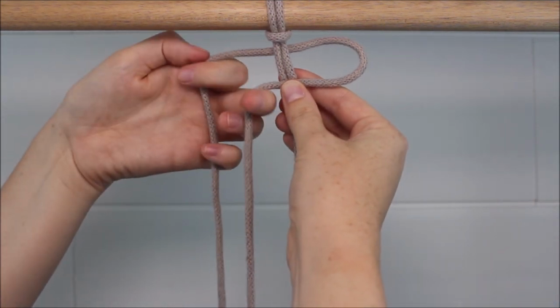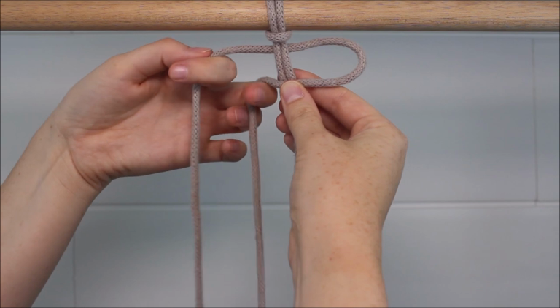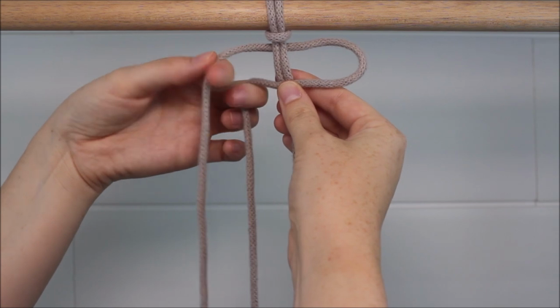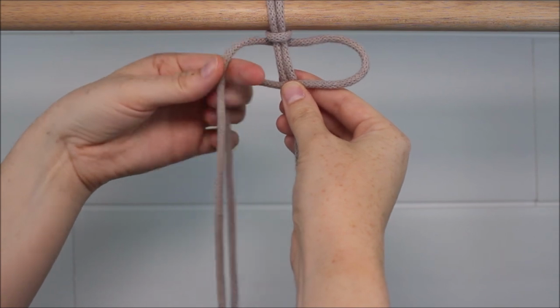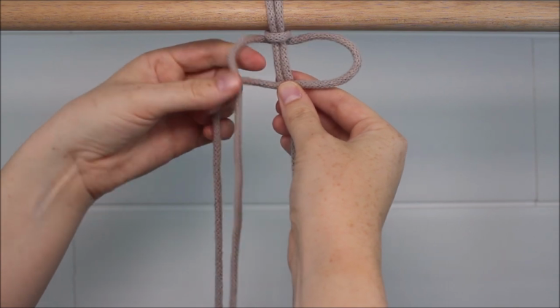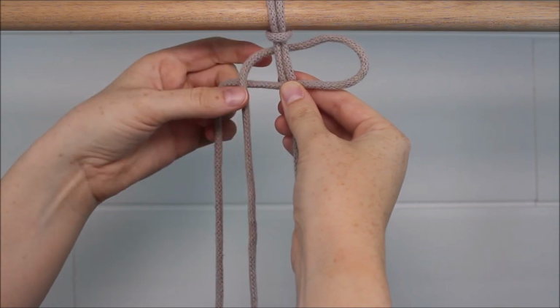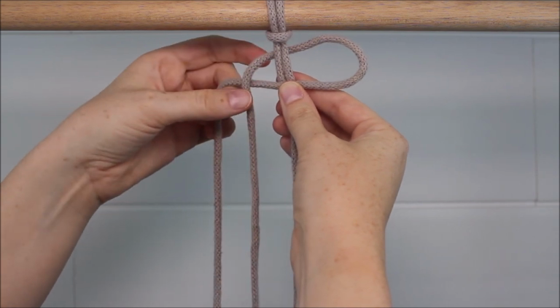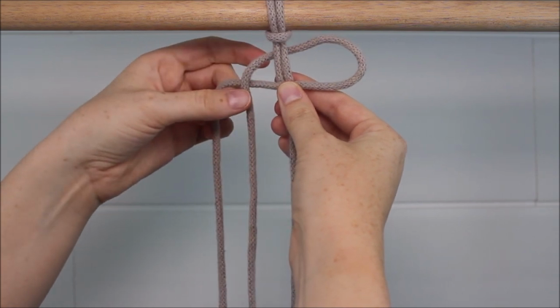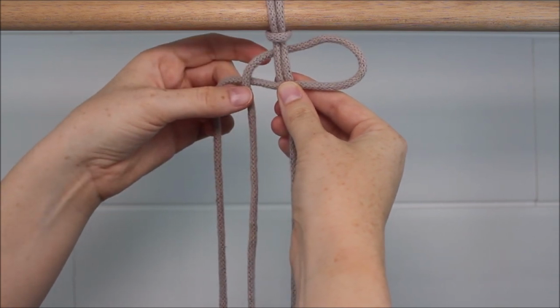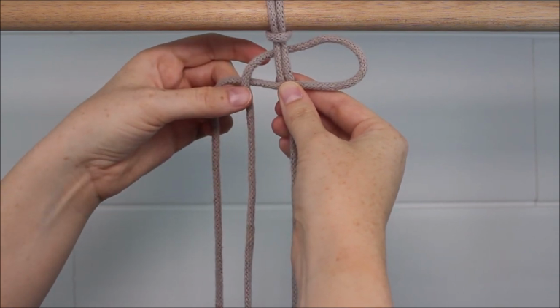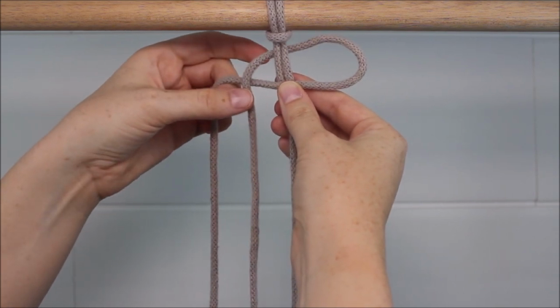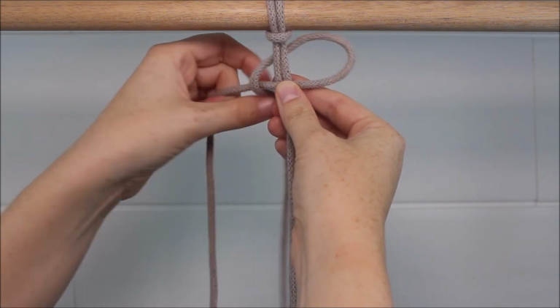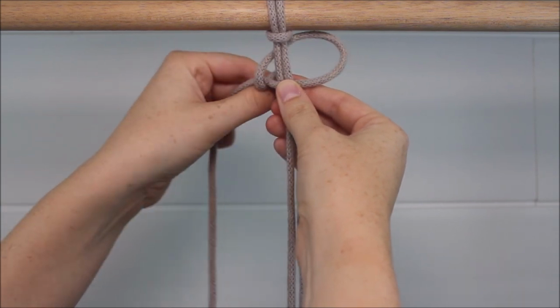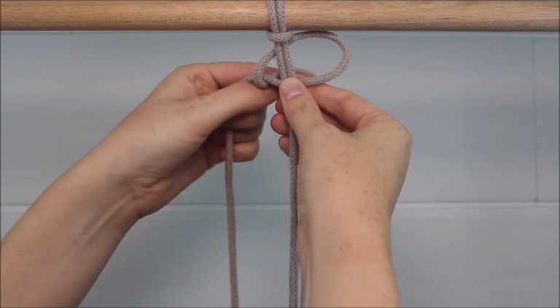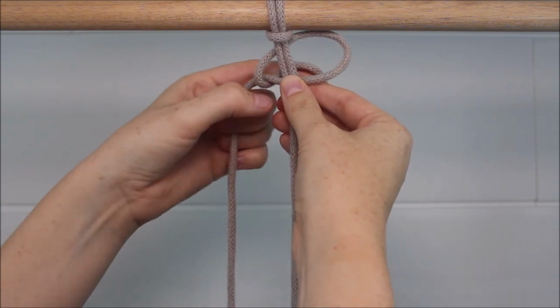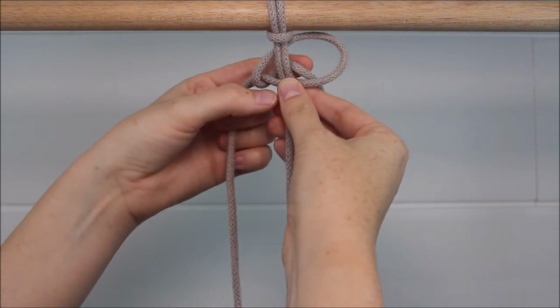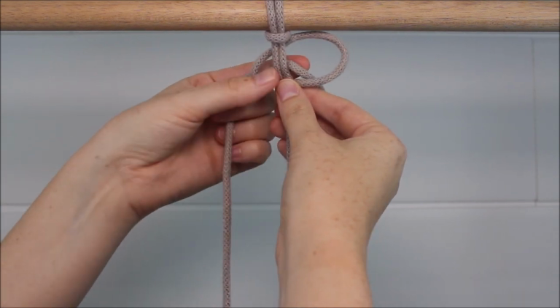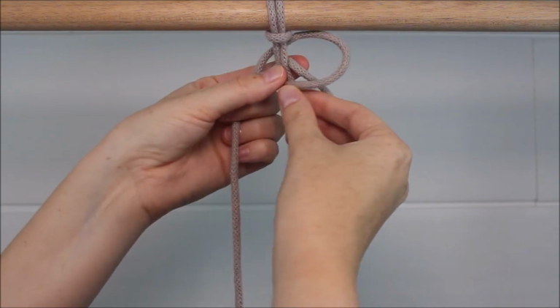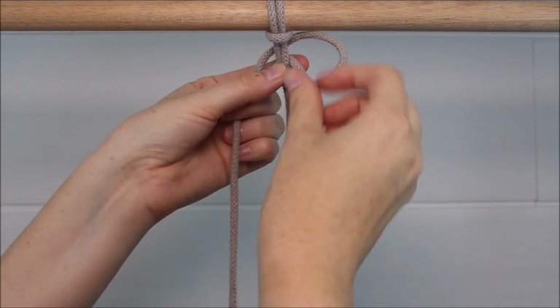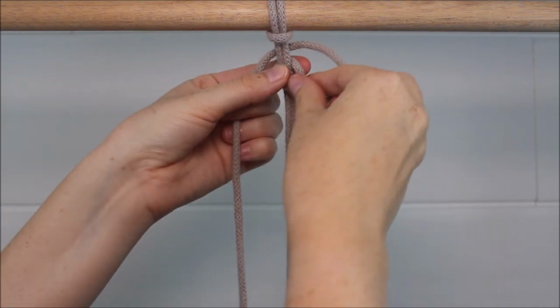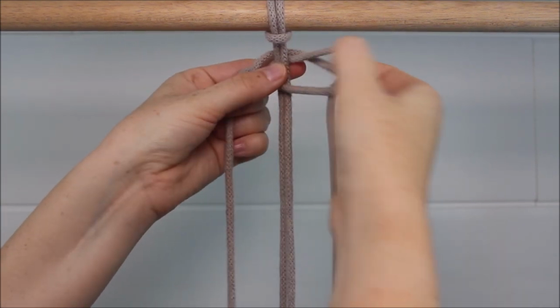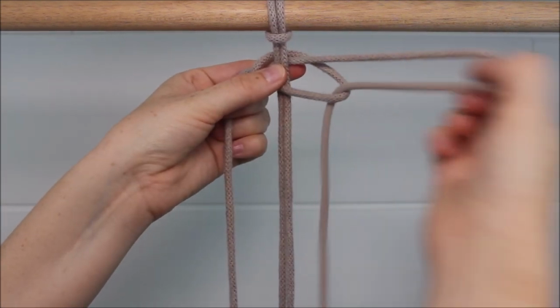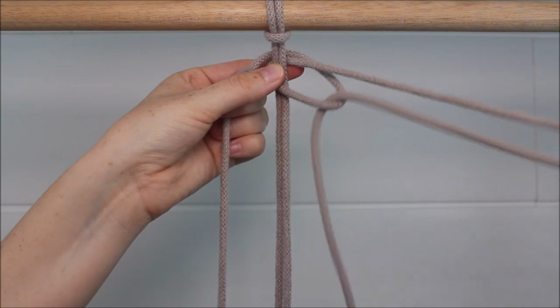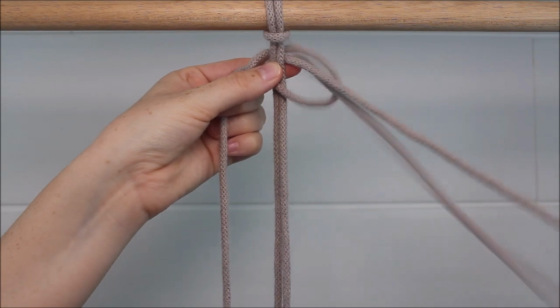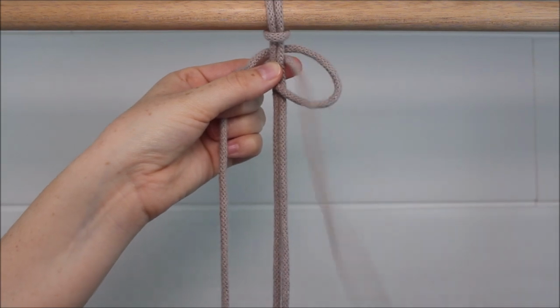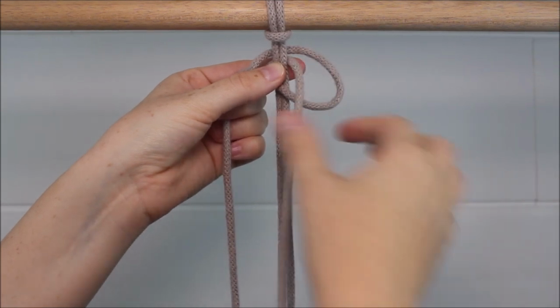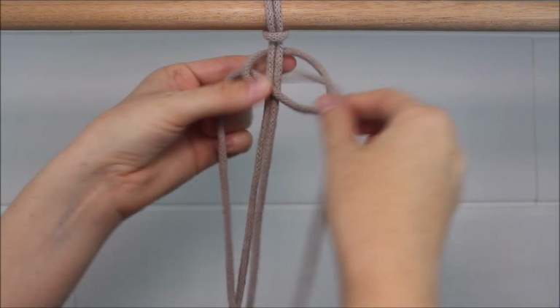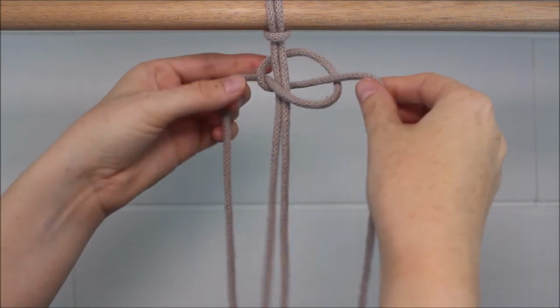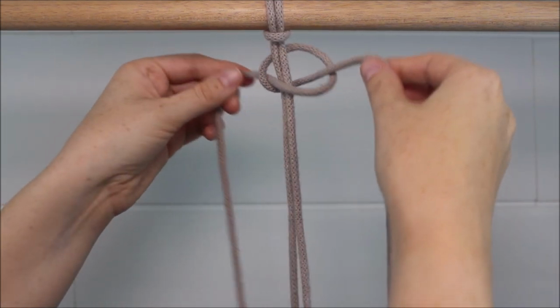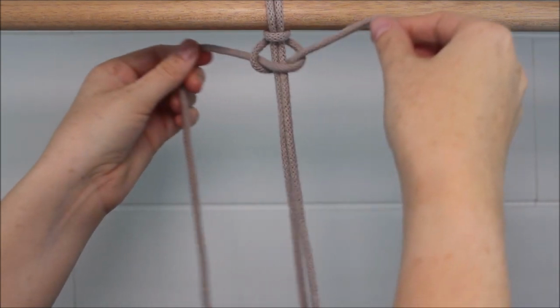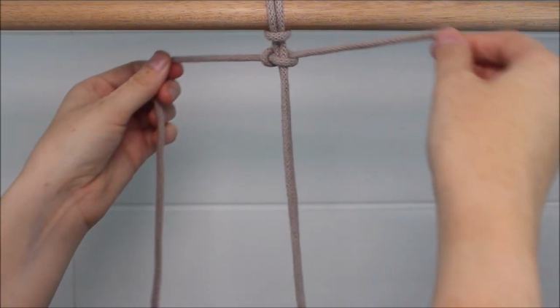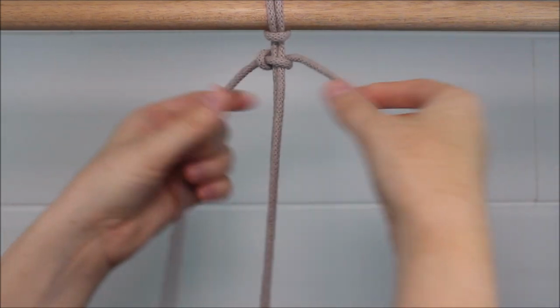Then pass the left cord over the right, behind the two in the middle, and up through the loop. Pull it tight.